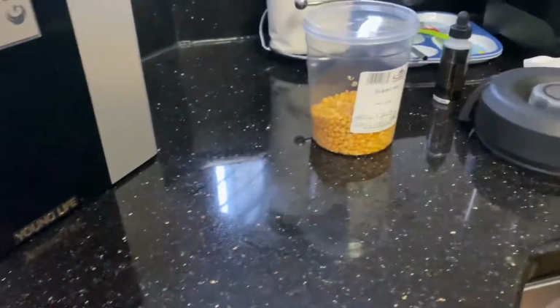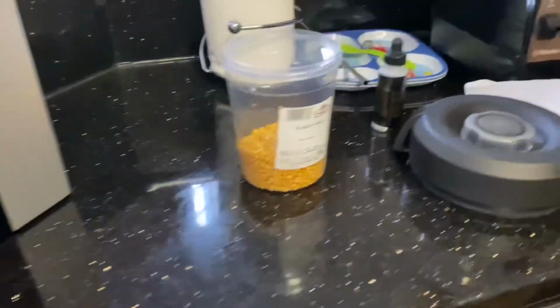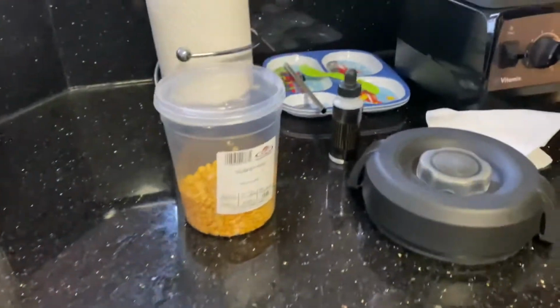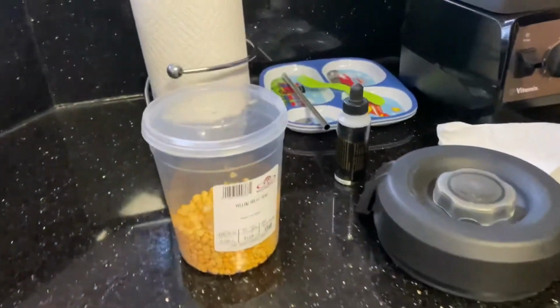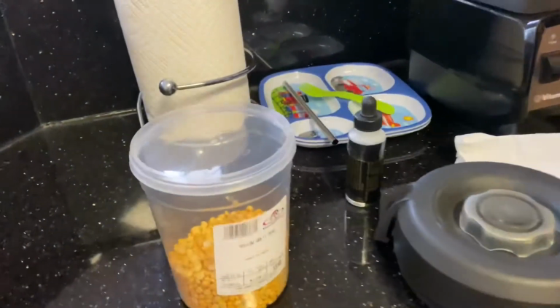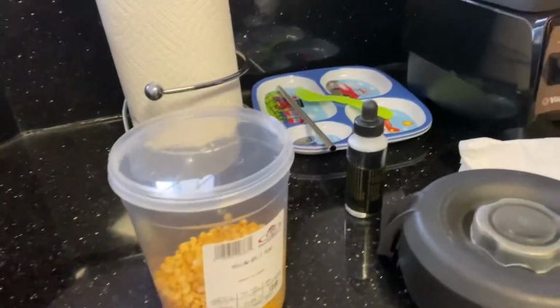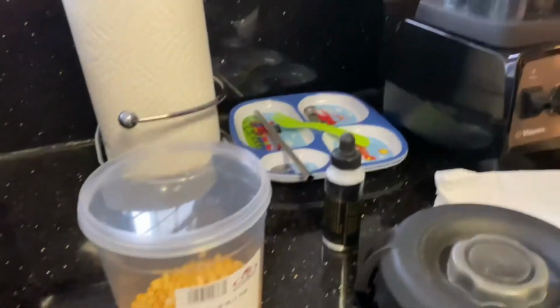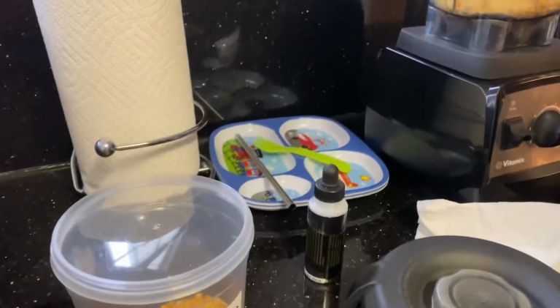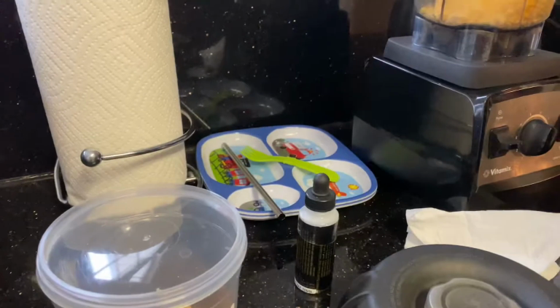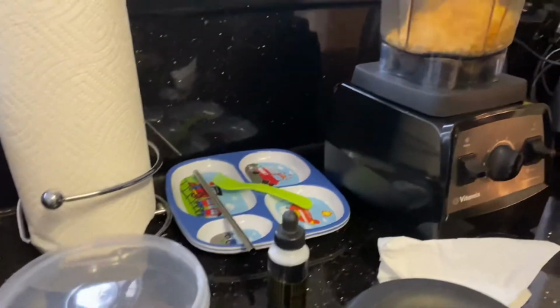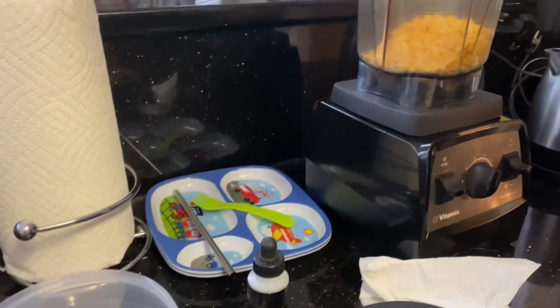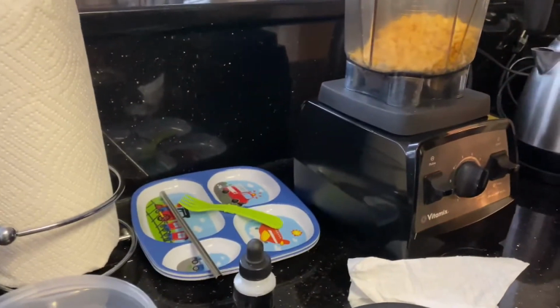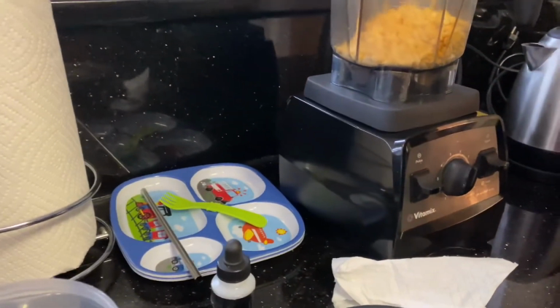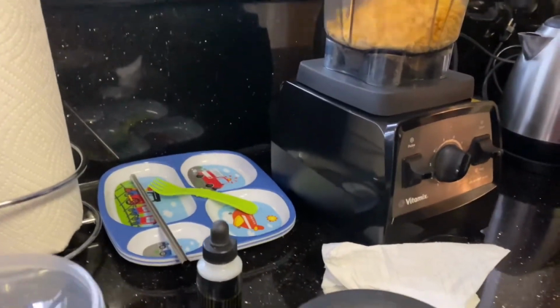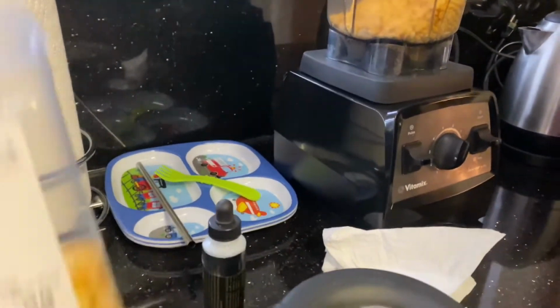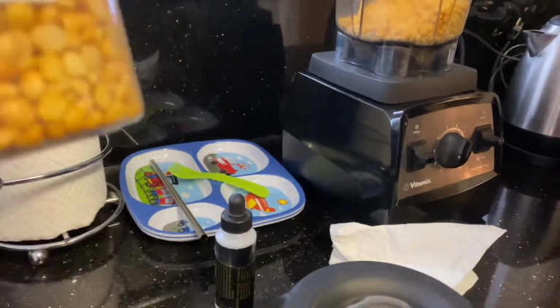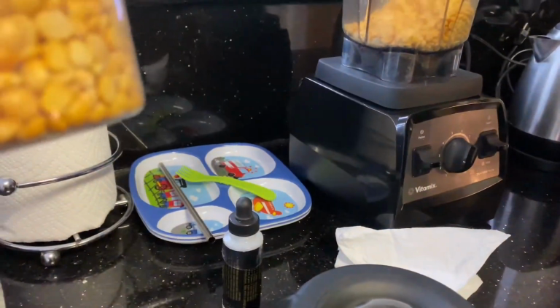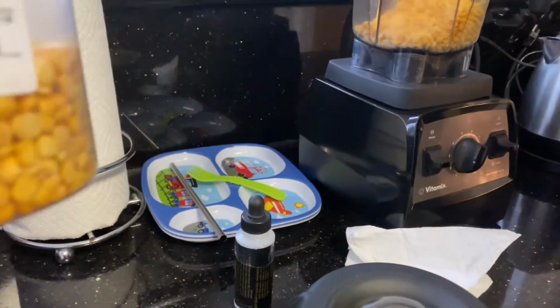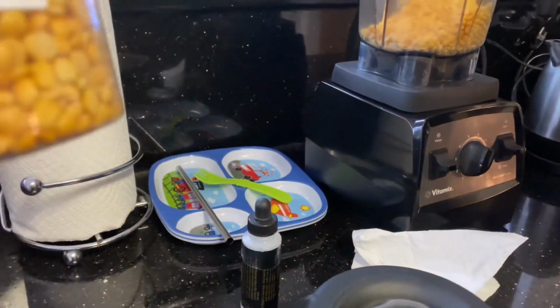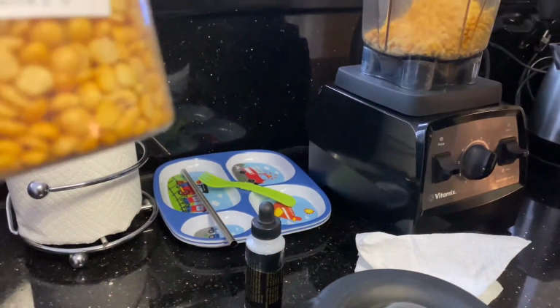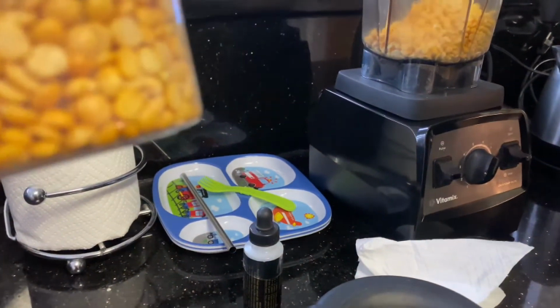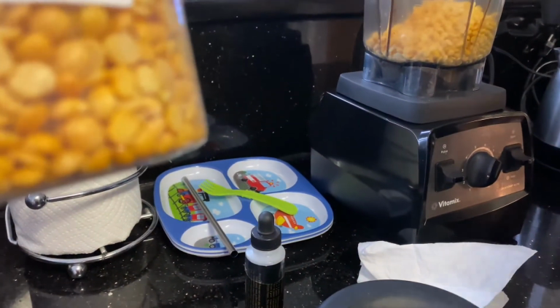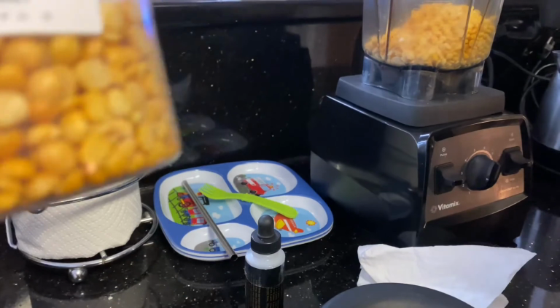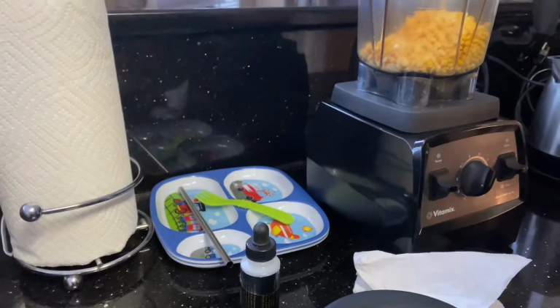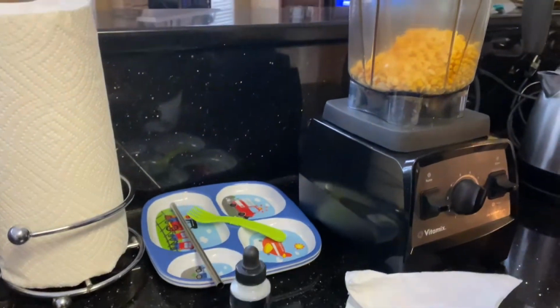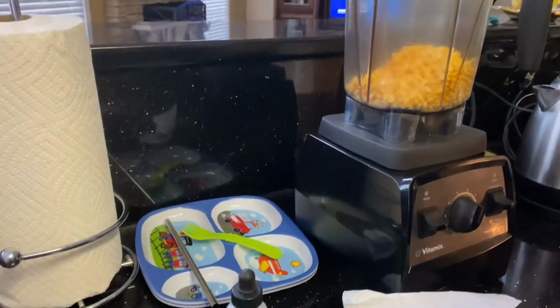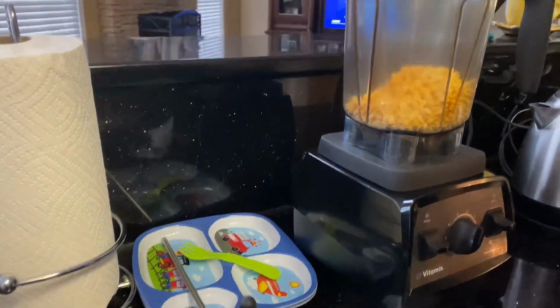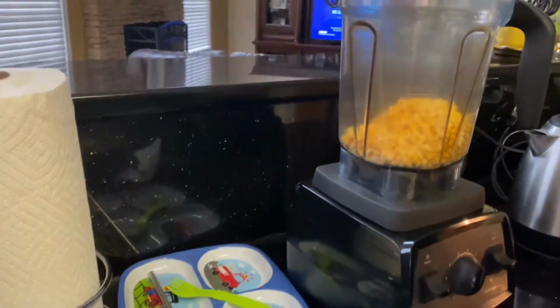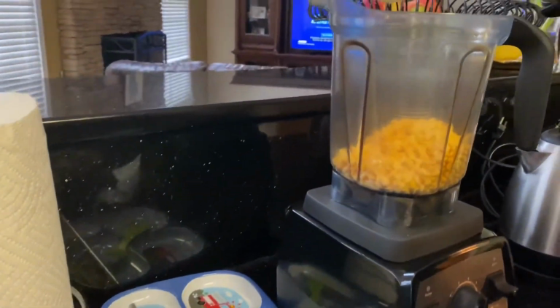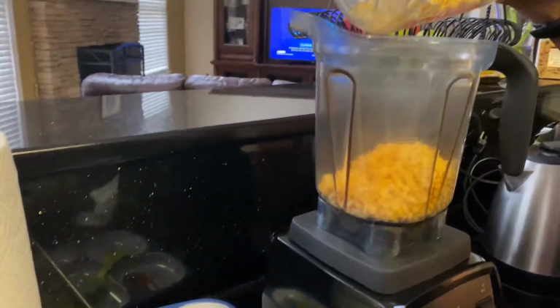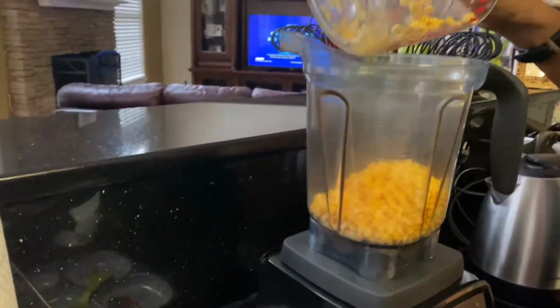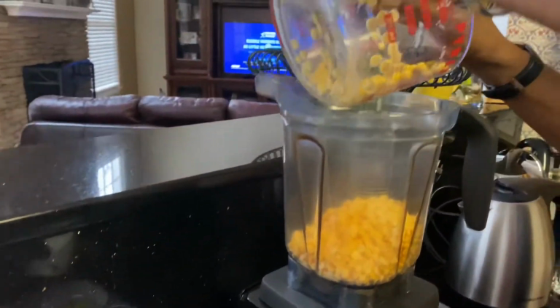You can use these yellow split peas, which are tinier. They don't have split peas, but you can use split lentils, which are tinier.